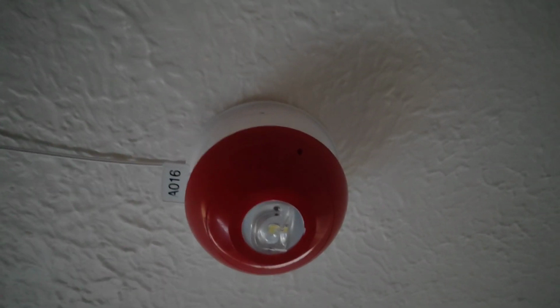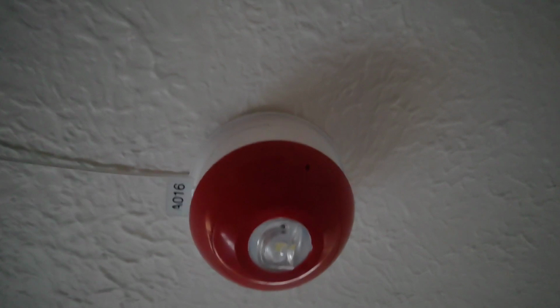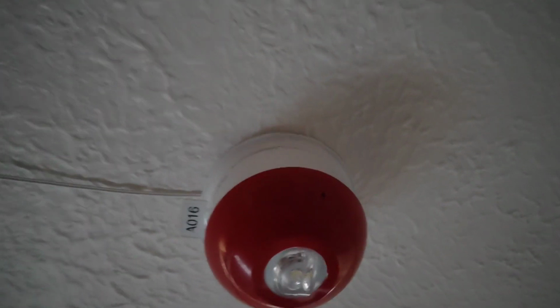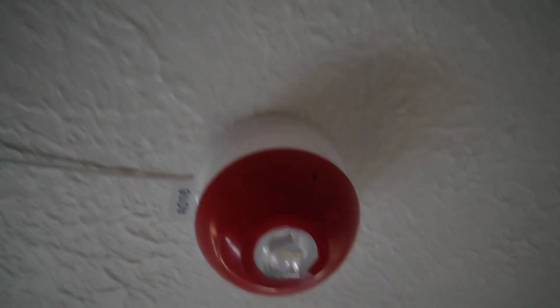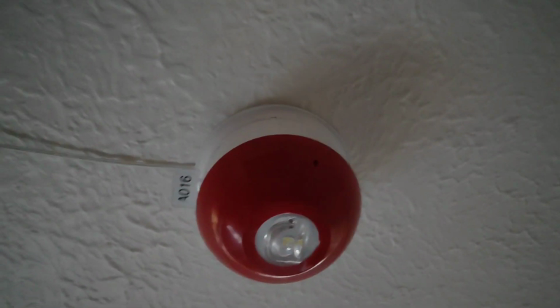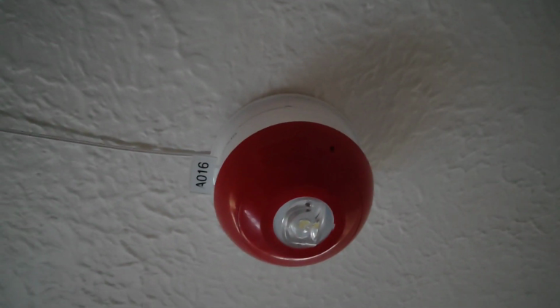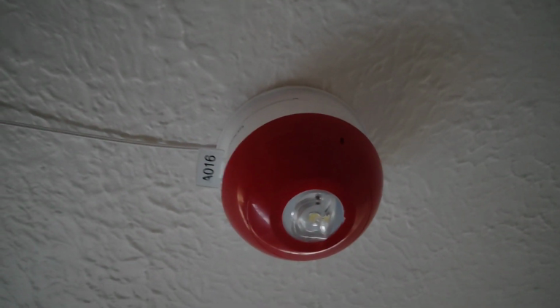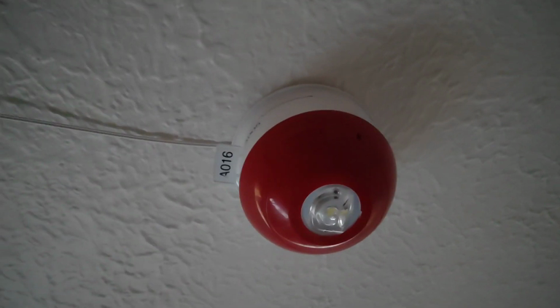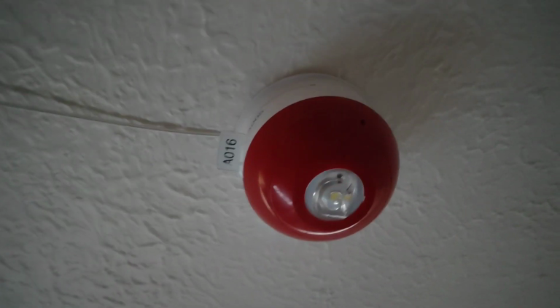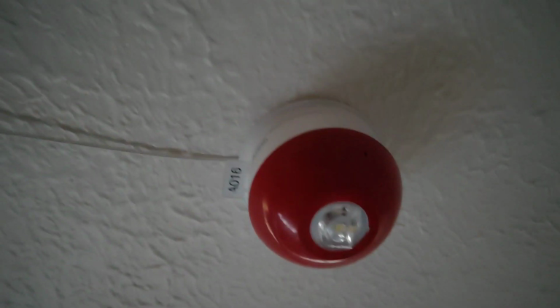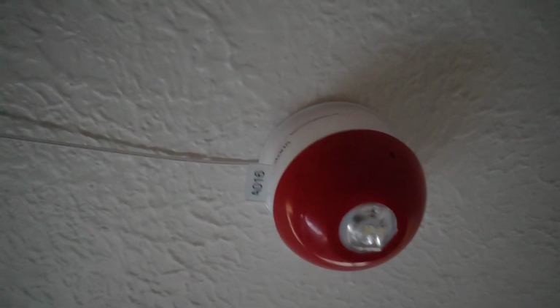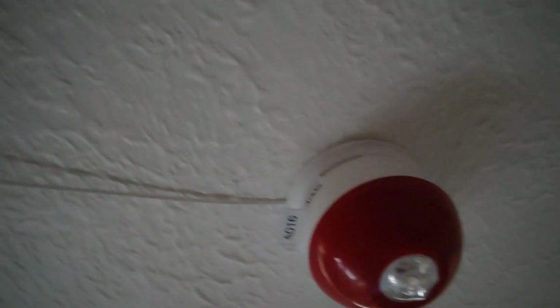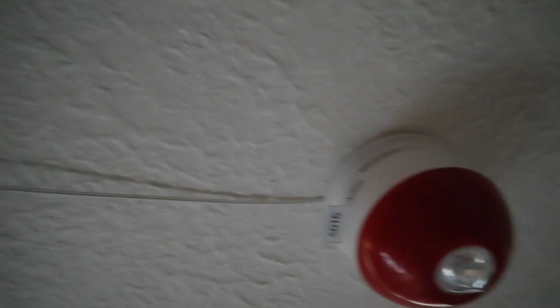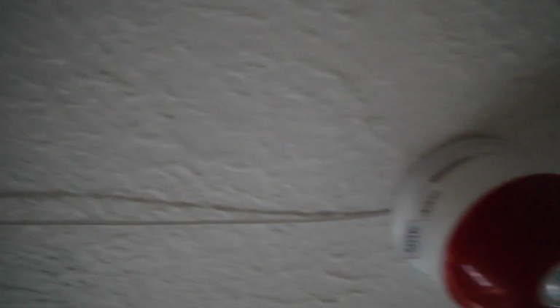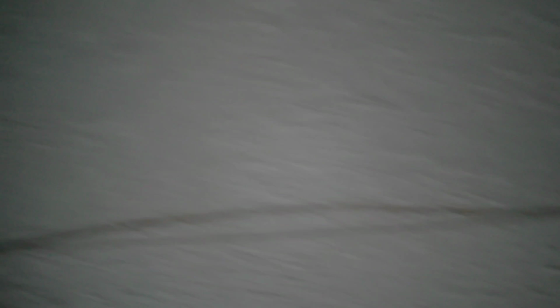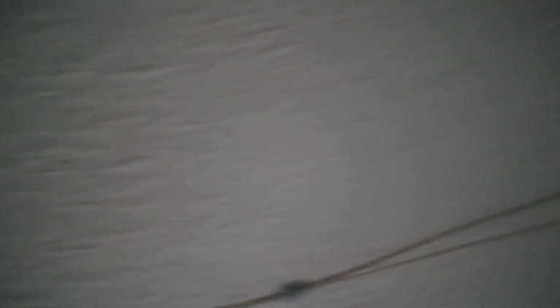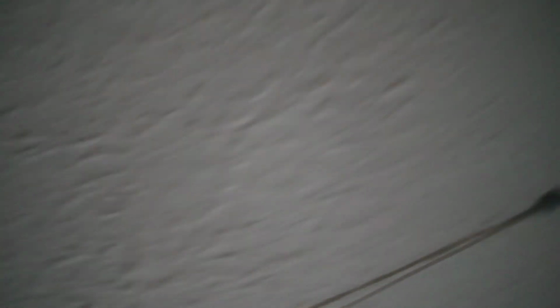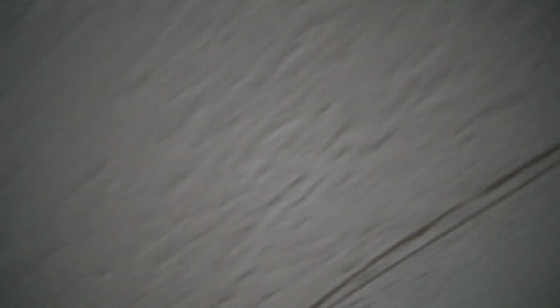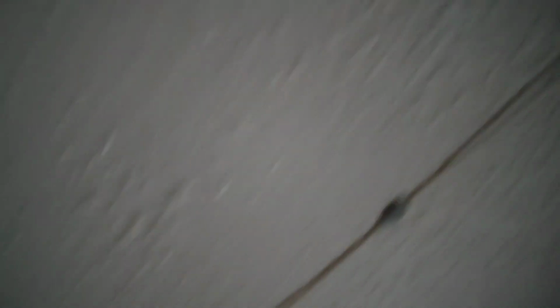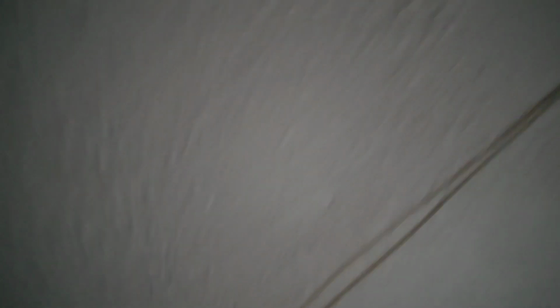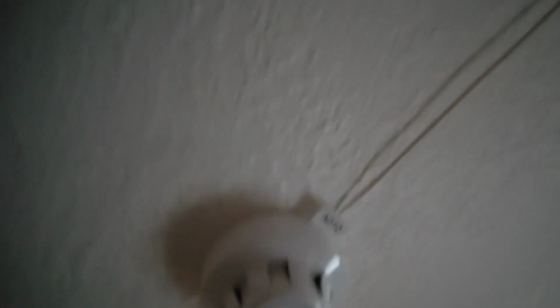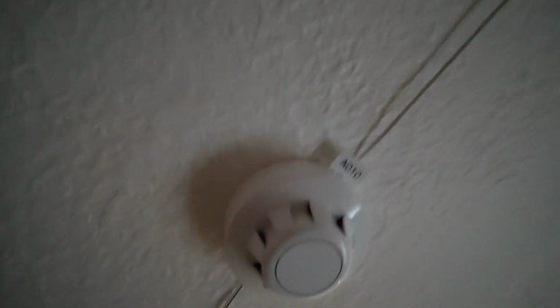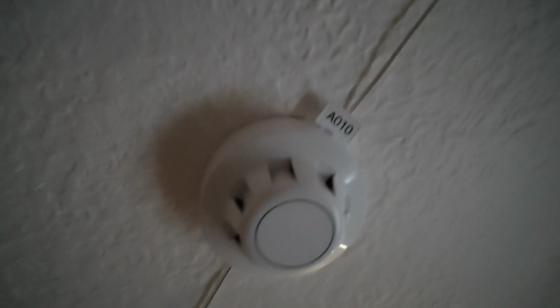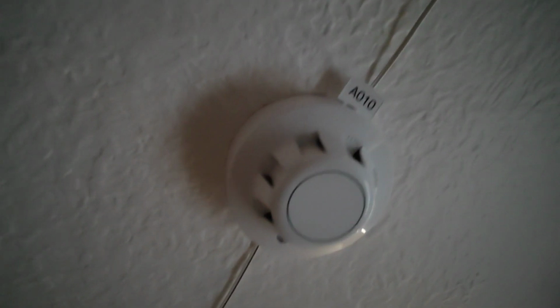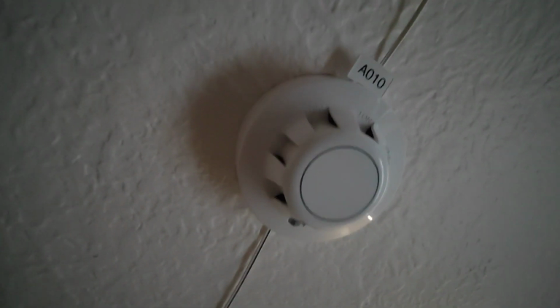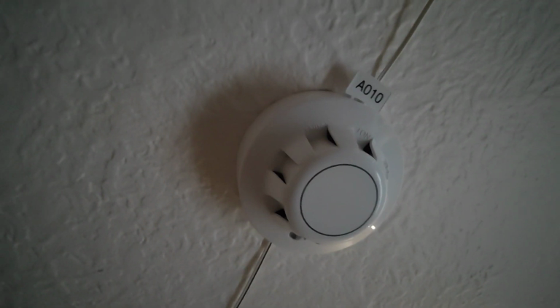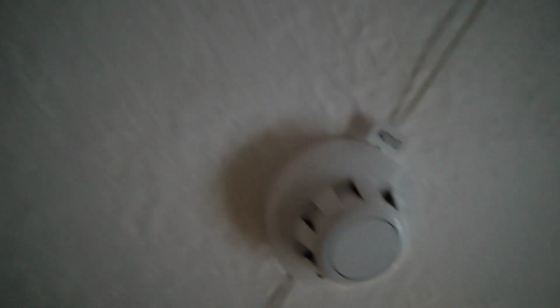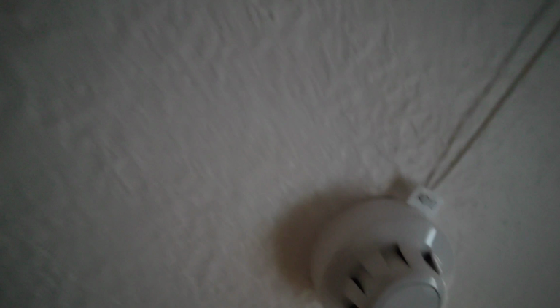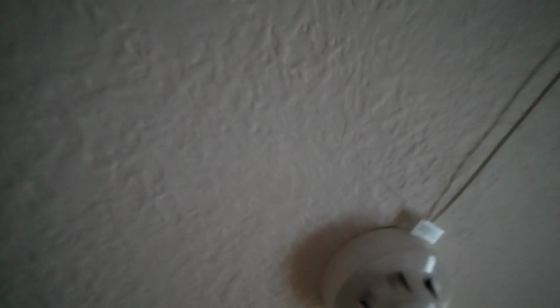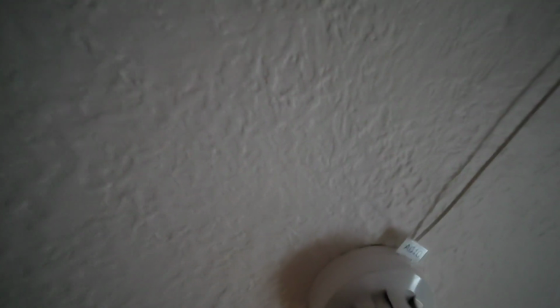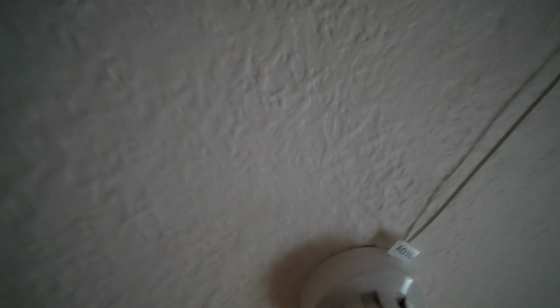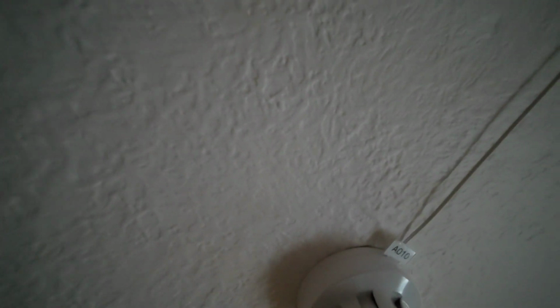Discovery sounder base with a standard VAD. Do ignore the wiring, that is just temporary. Detector there, address number 10, that's inside my room.